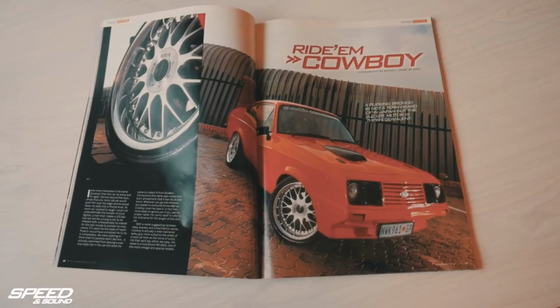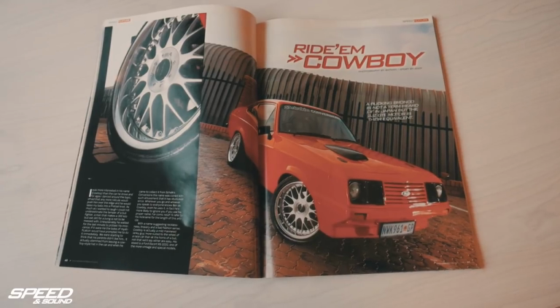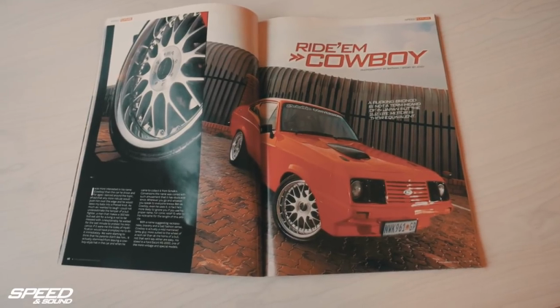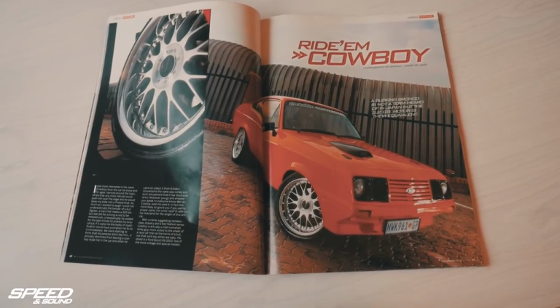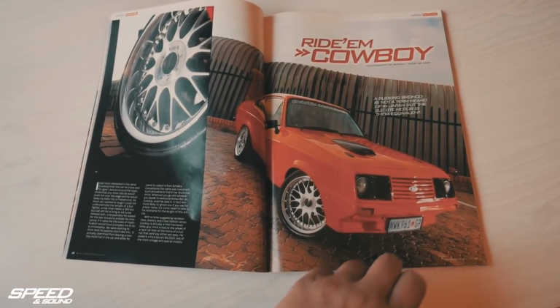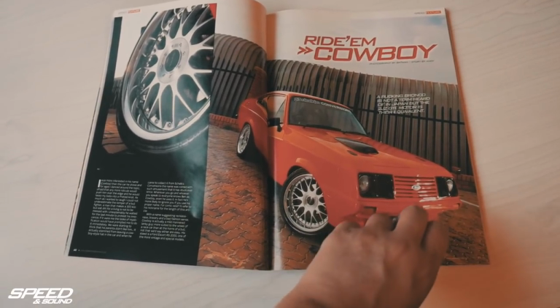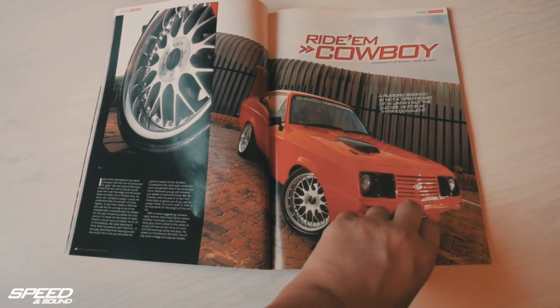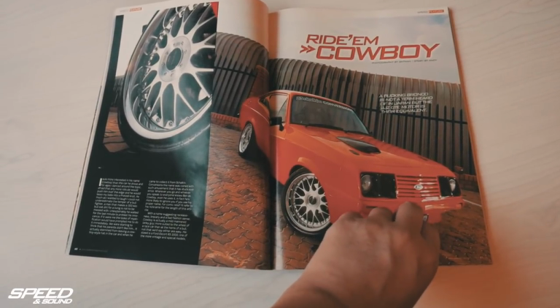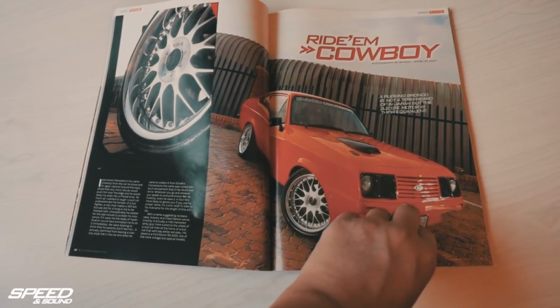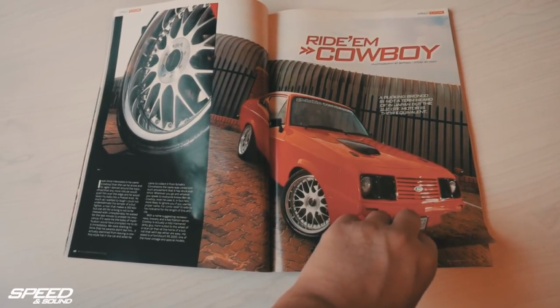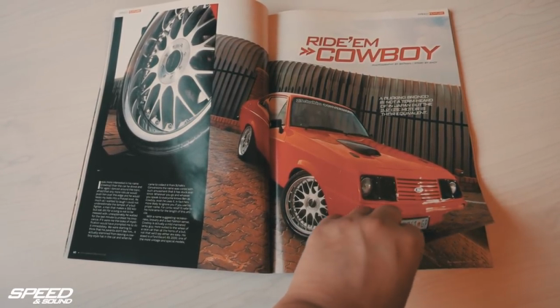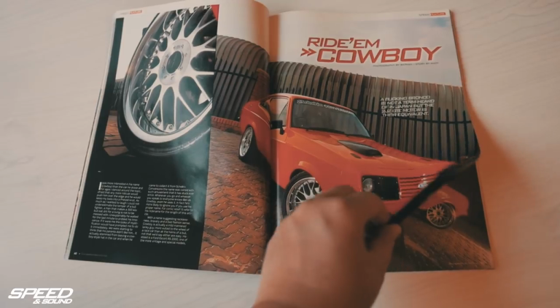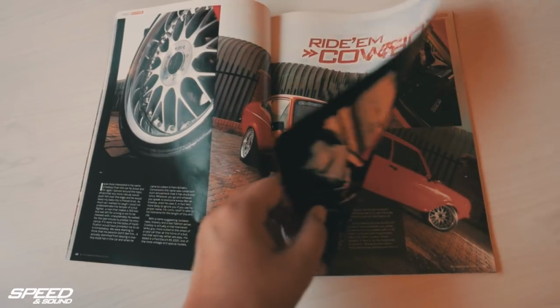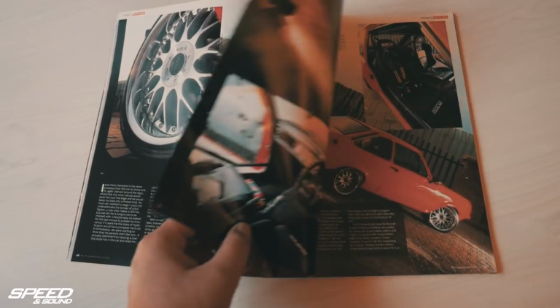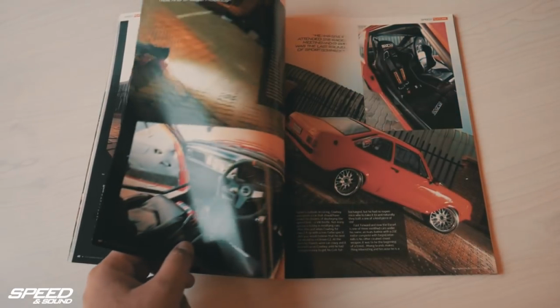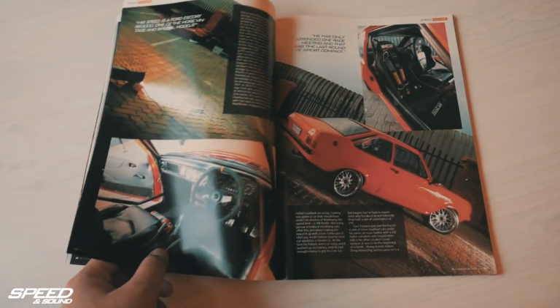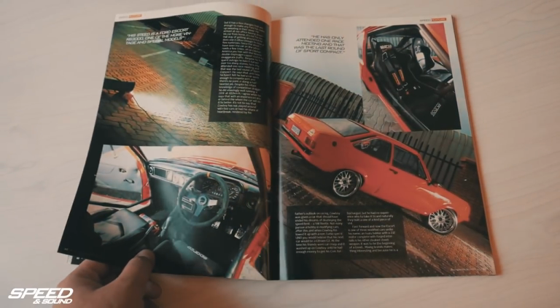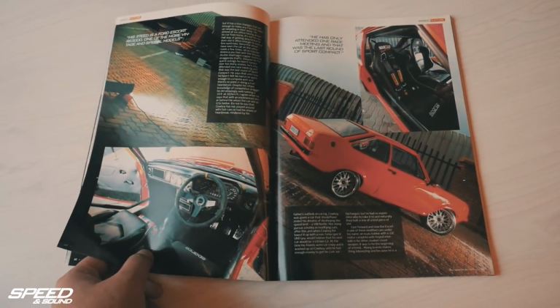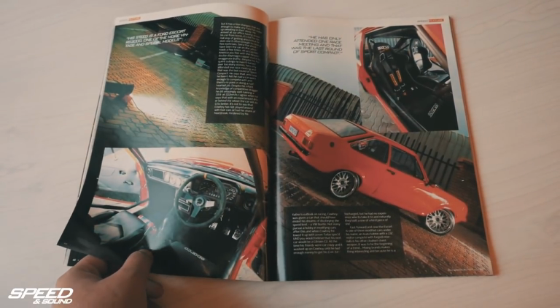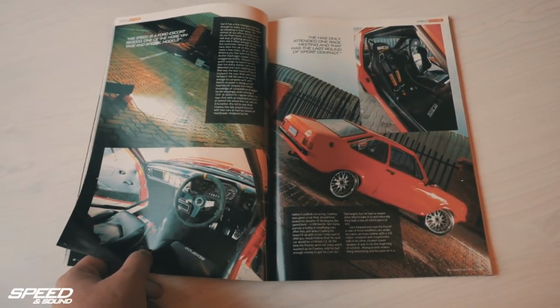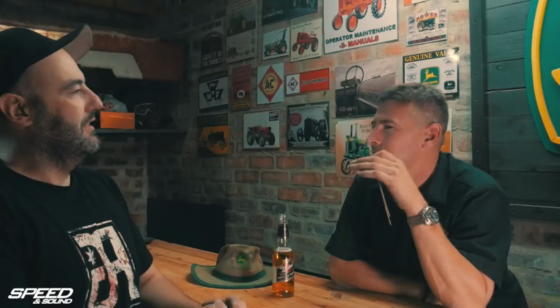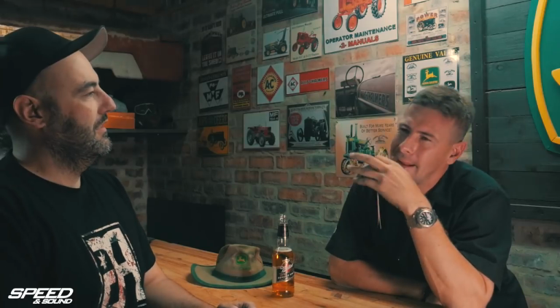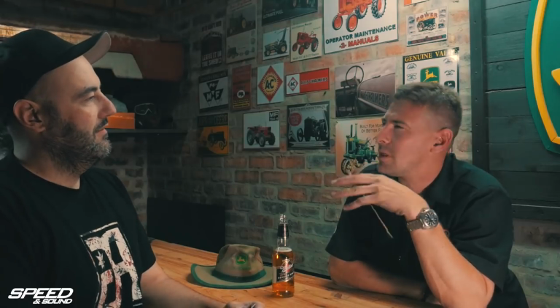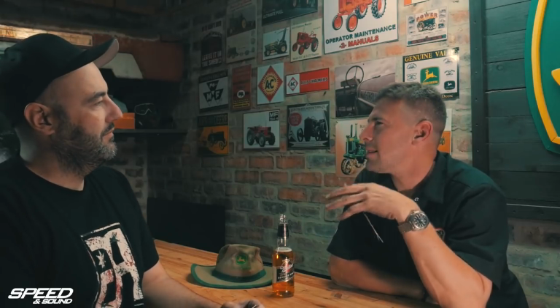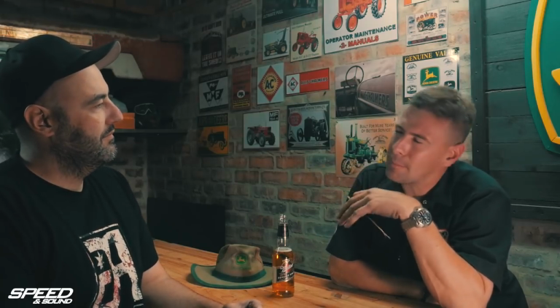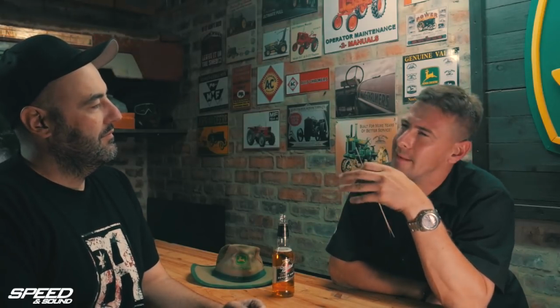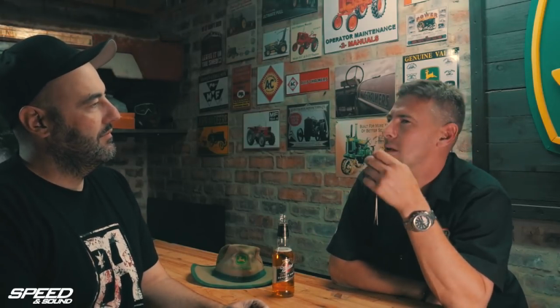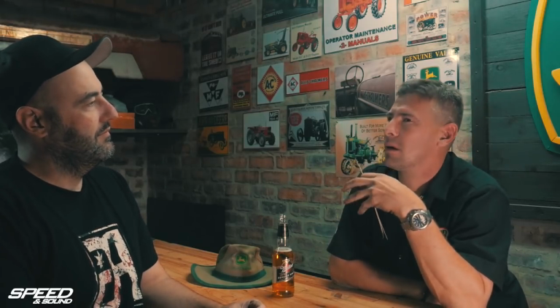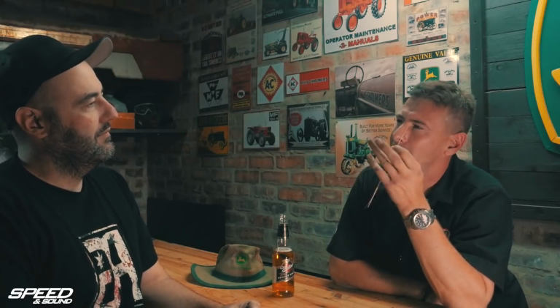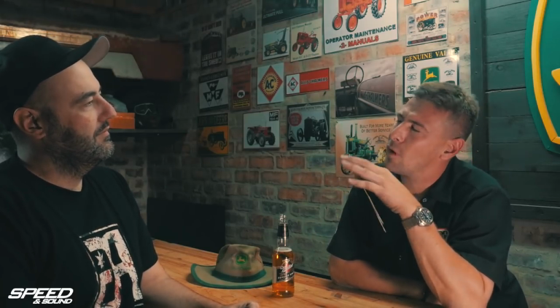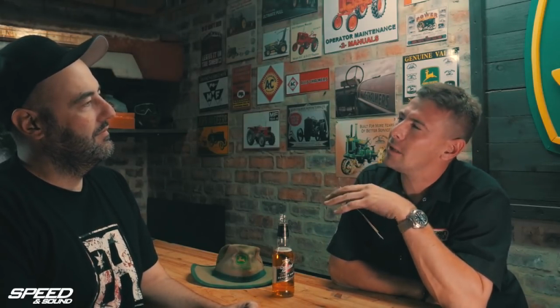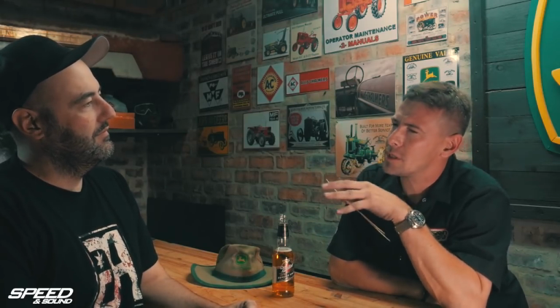Long ago you had an orange RS2000. Yes. What happened to it? I sold it. Why? Things led up to things and things led up to things. And I sold the car, got into racing for a while and needed to chill.